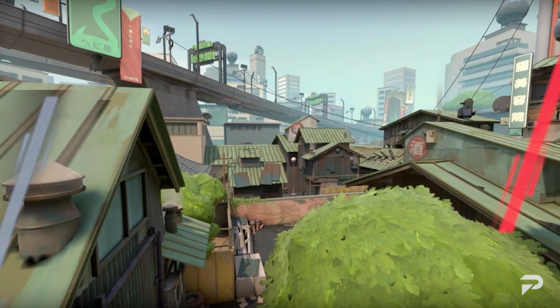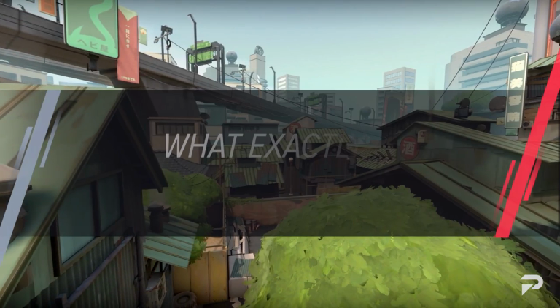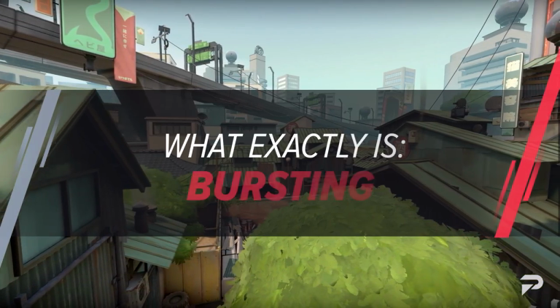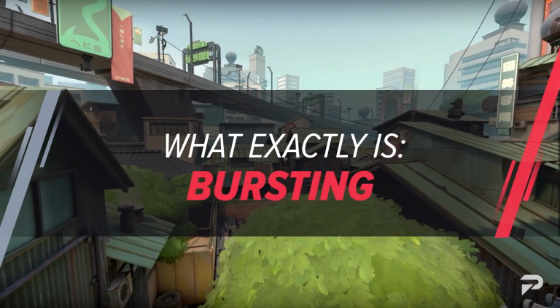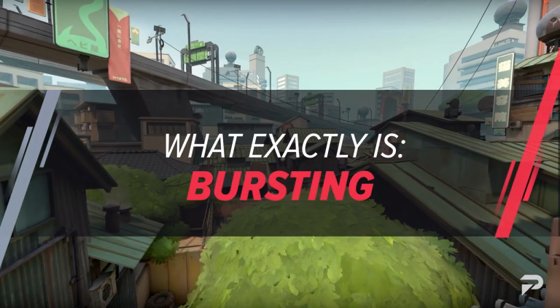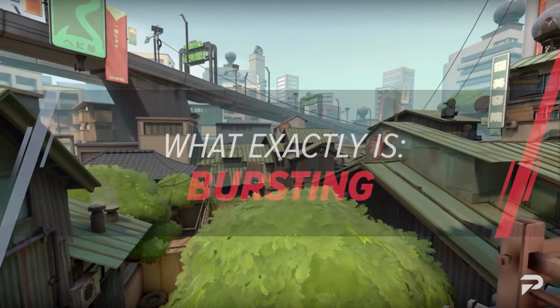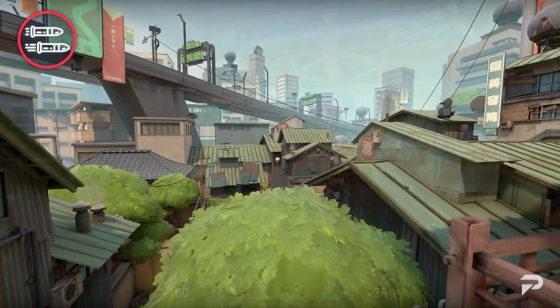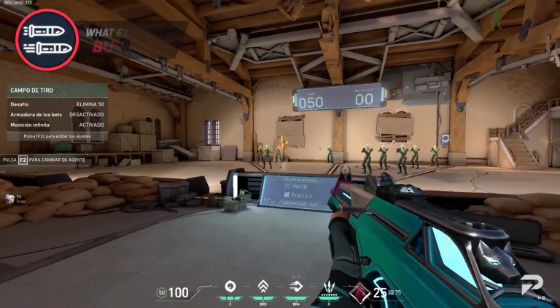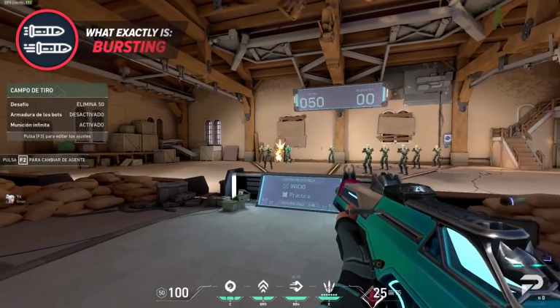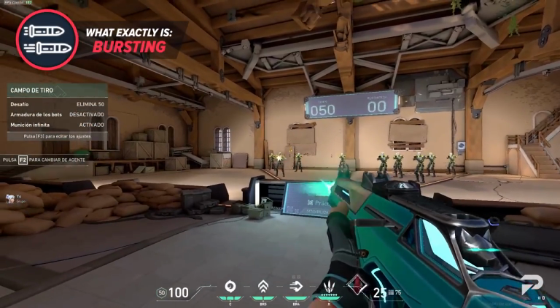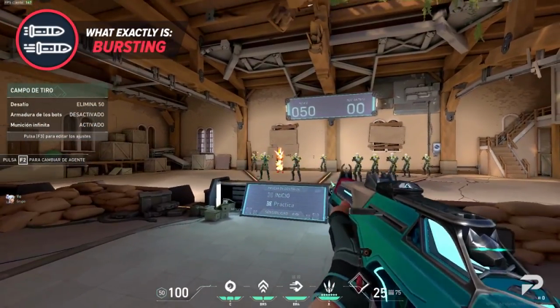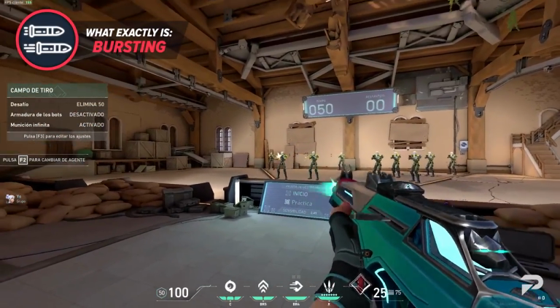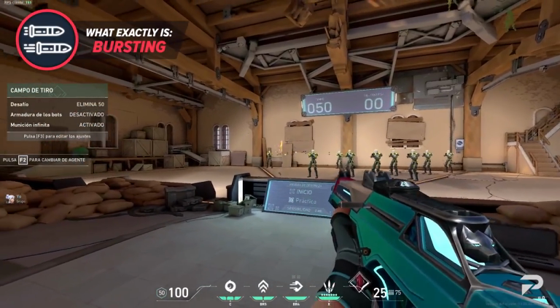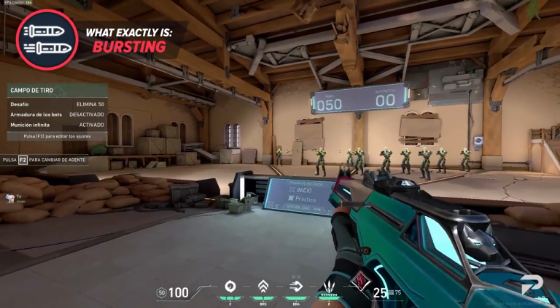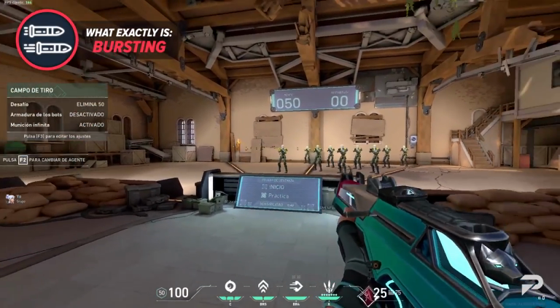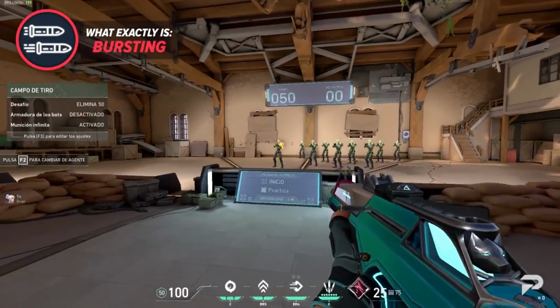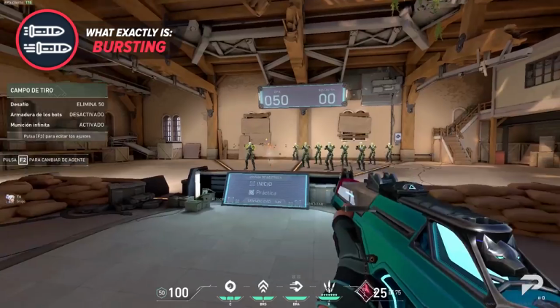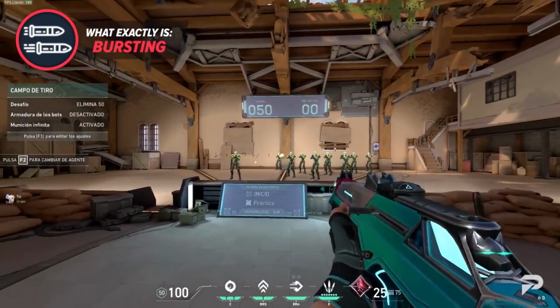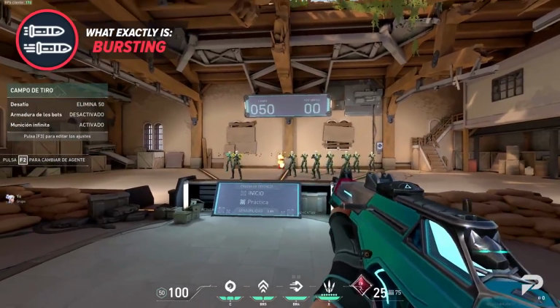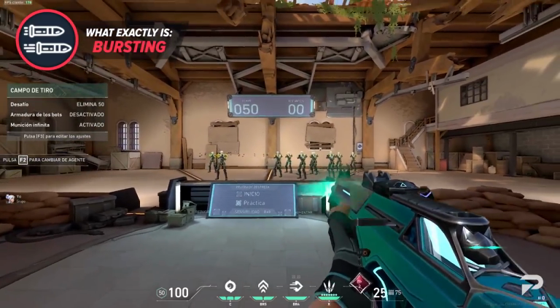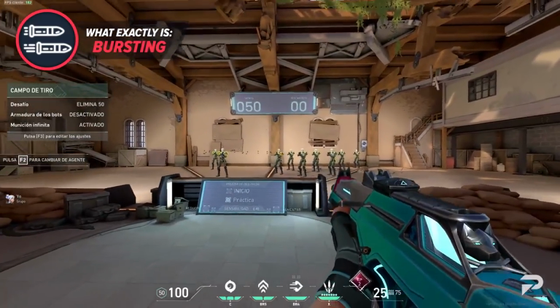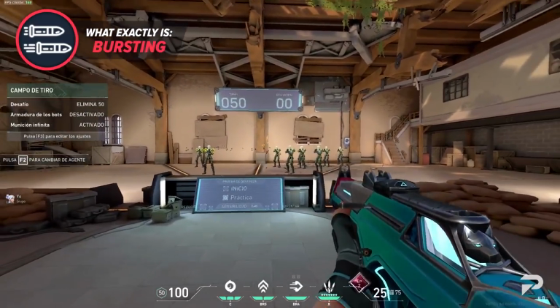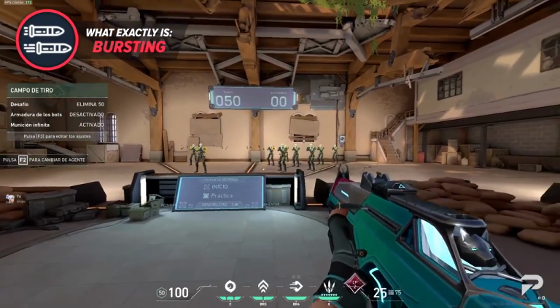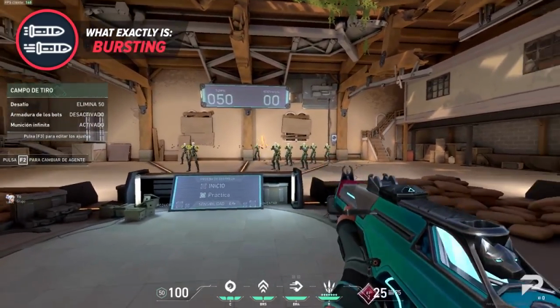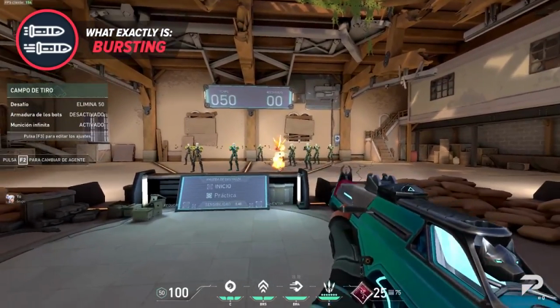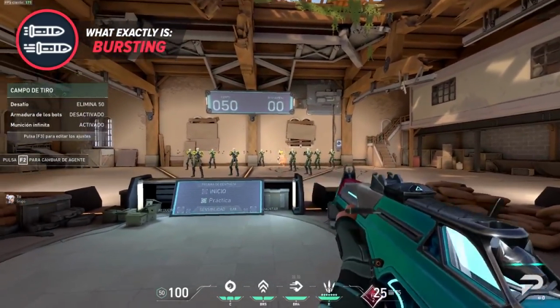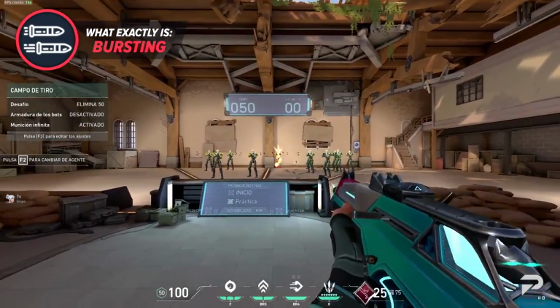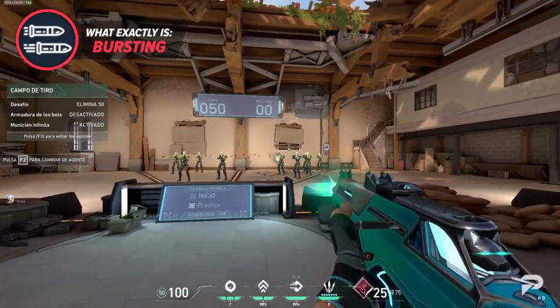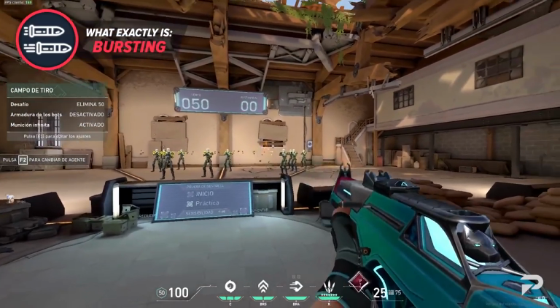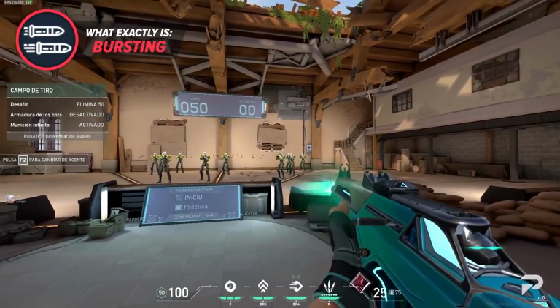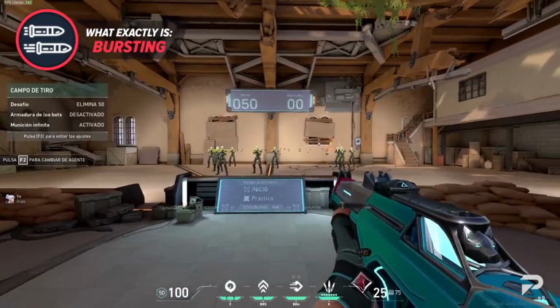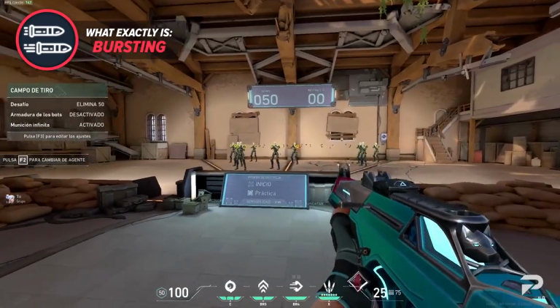Finally, bursting is the middle child between the two styles we just covered. To burst, you generally shoot between 2-5 bullets, stop to allow your gun to reset, and then shoot again. It's a hybrid of tapping and spraying, with most of the accuracy of tapping but still having some of the increased fire rate of spraying as an insurance.